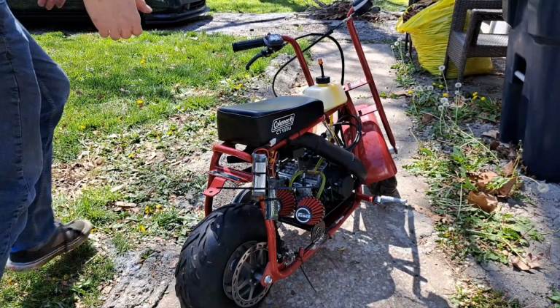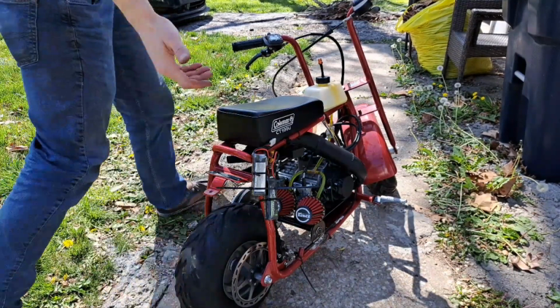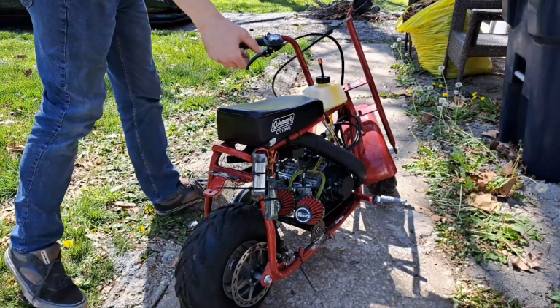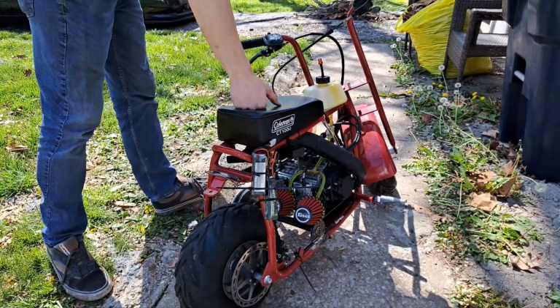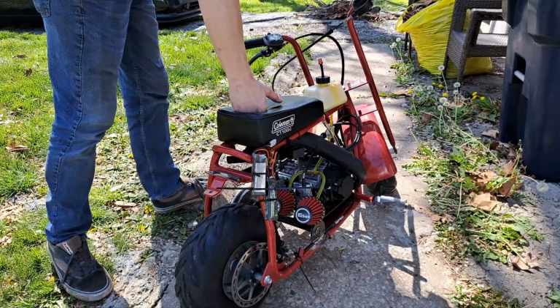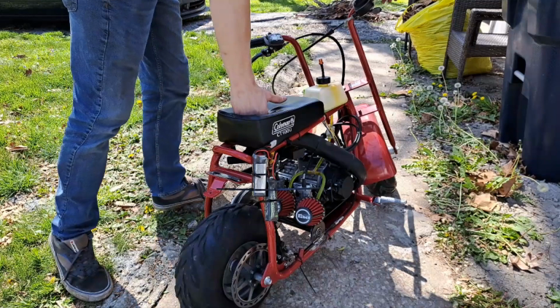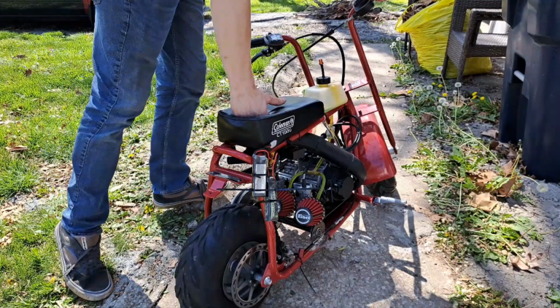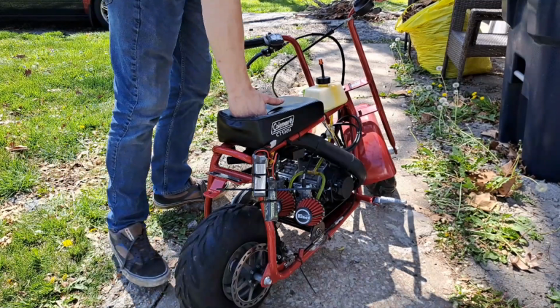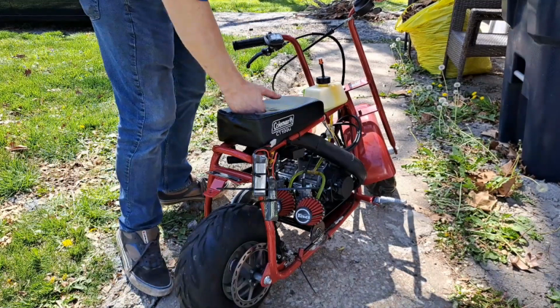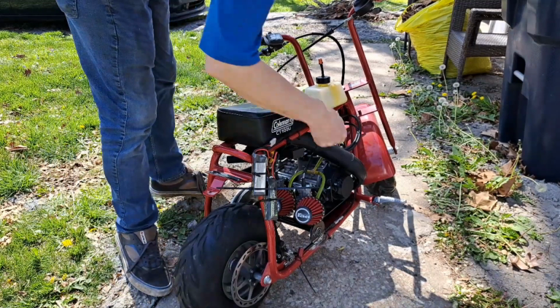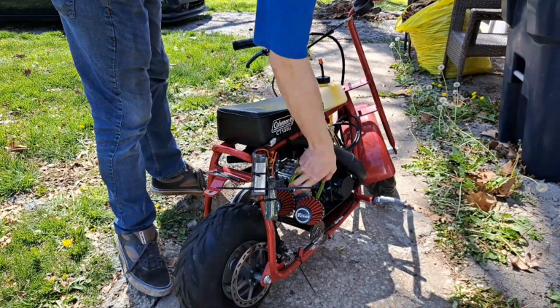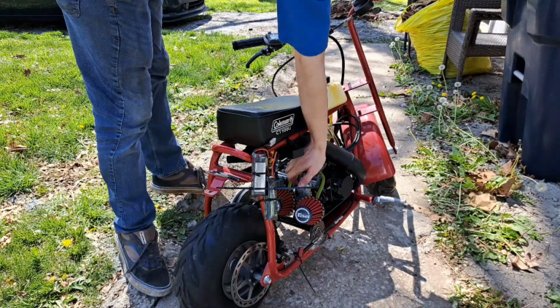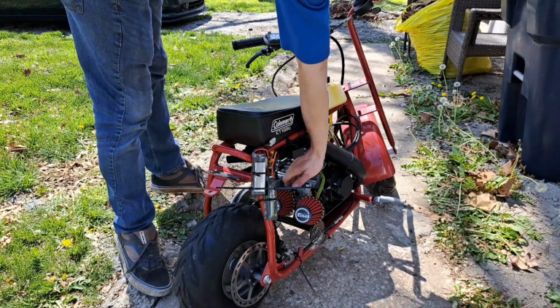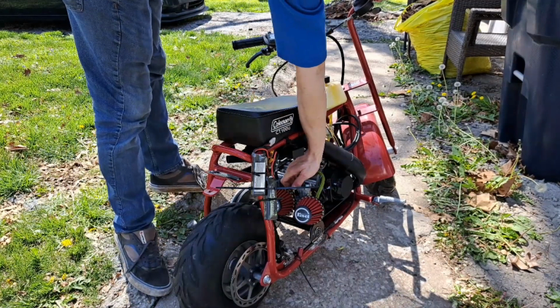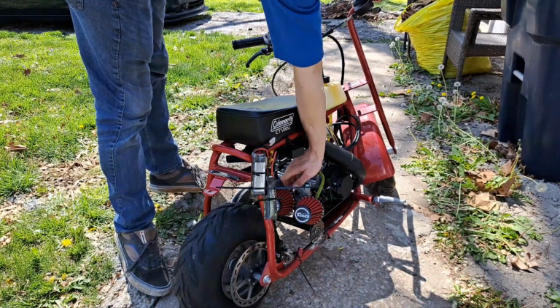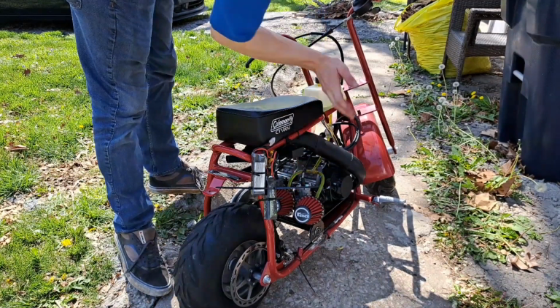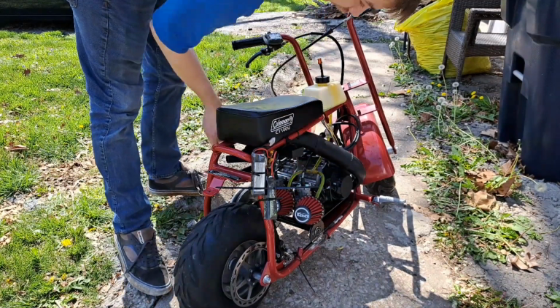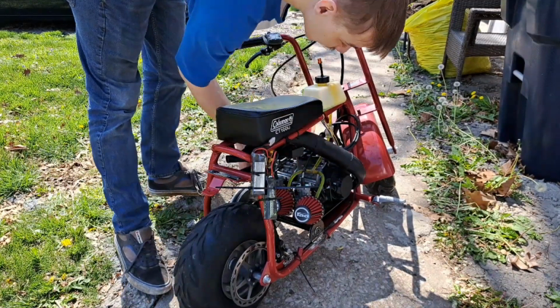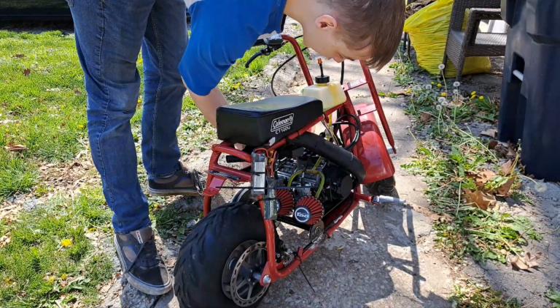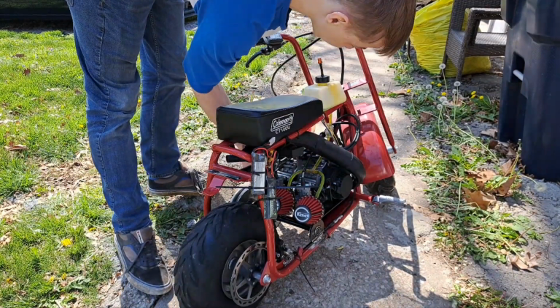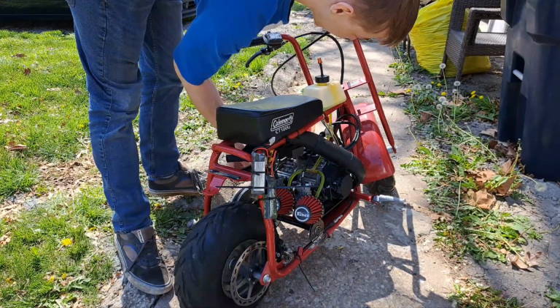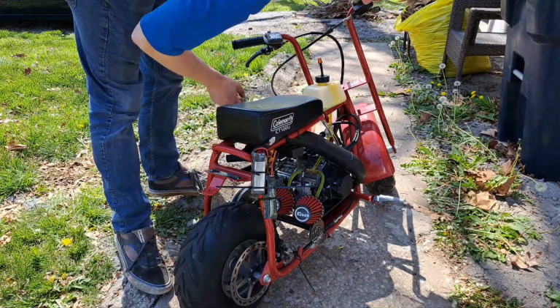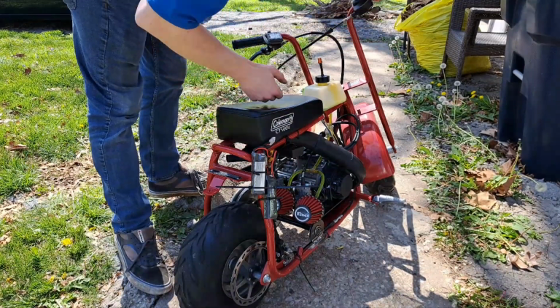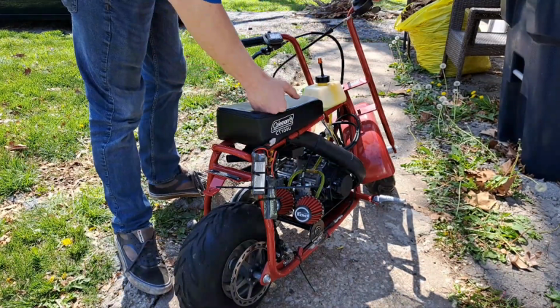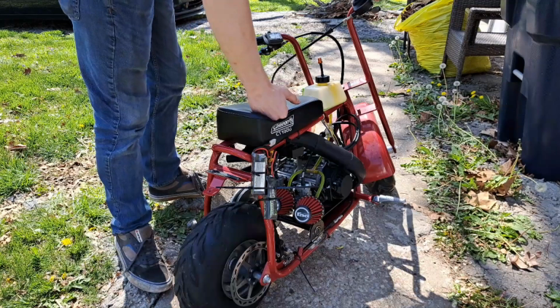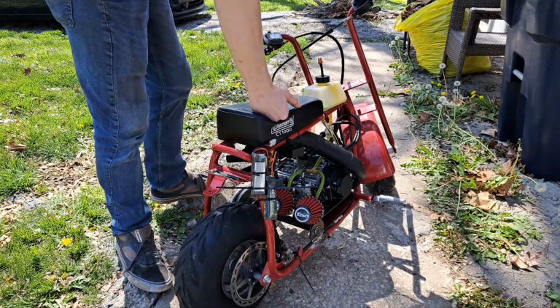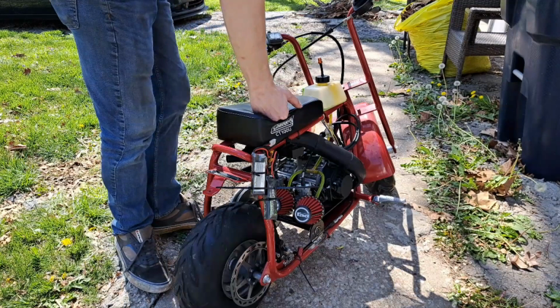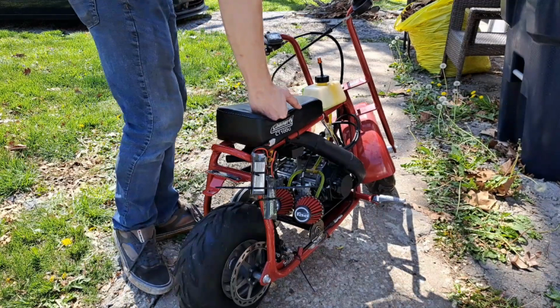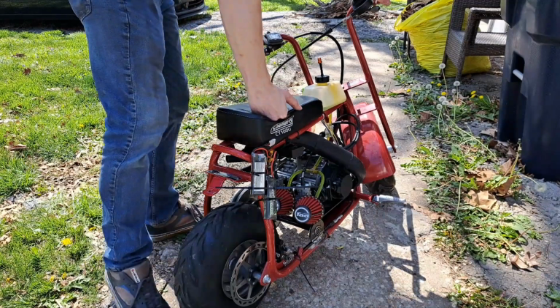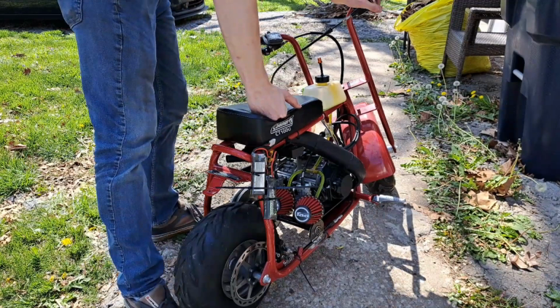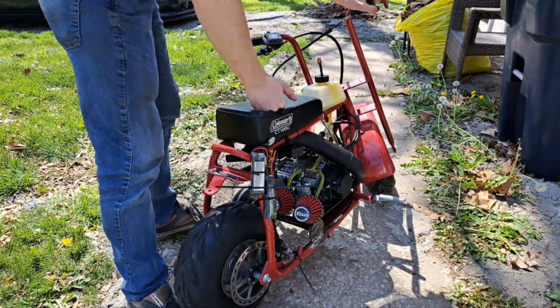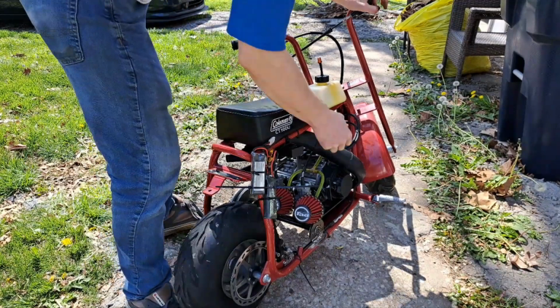All right, so here goes the first start on the minibike. Got gas in it, got the batteries all hooked up — everything should be good to go. Let's see what happens.